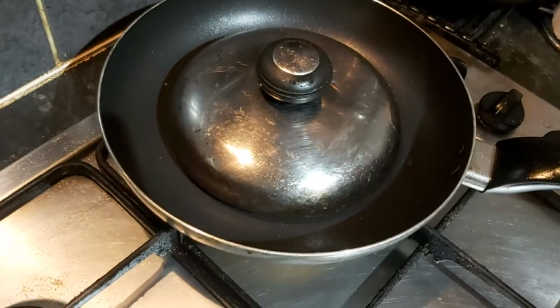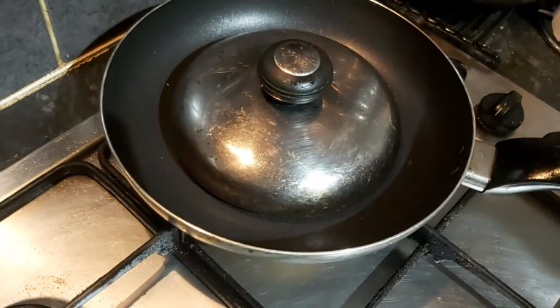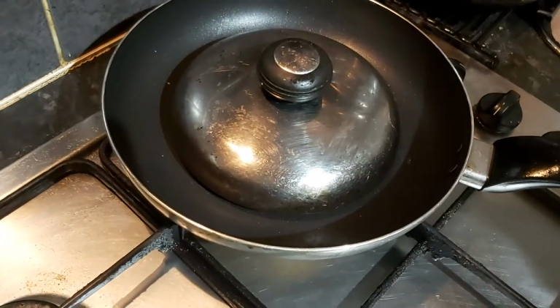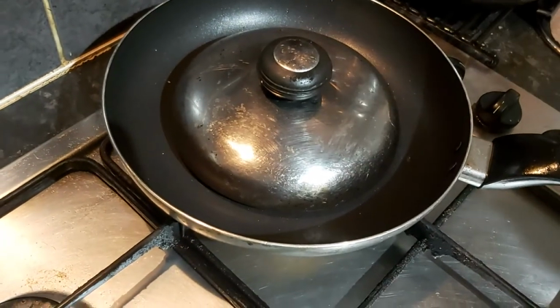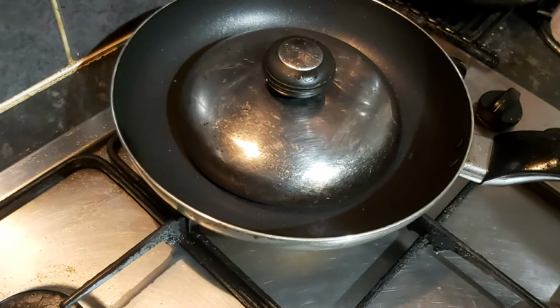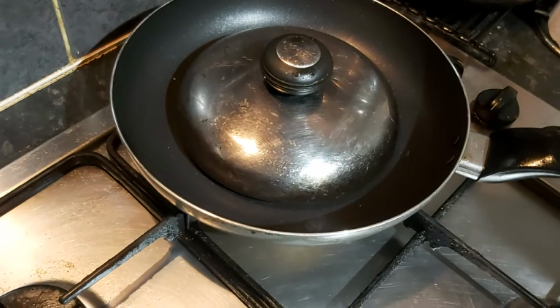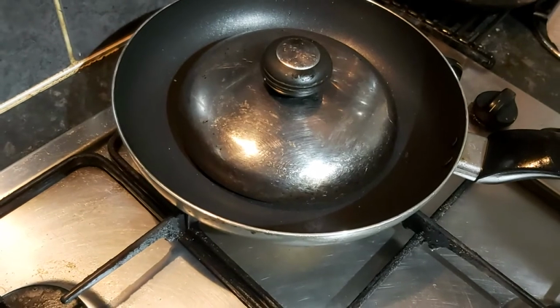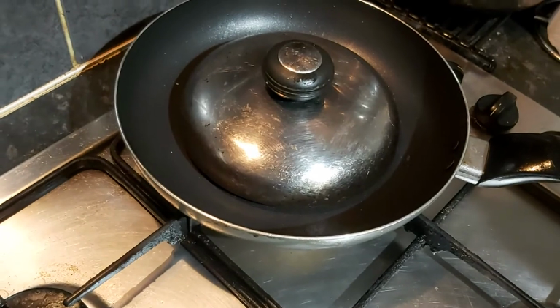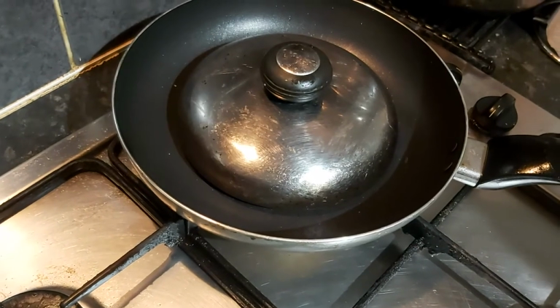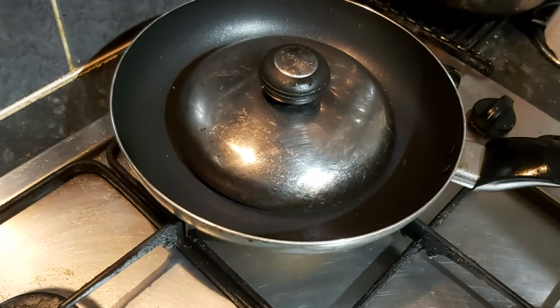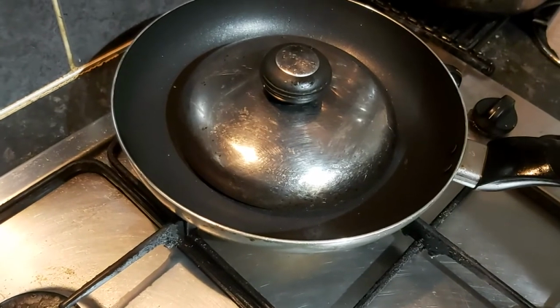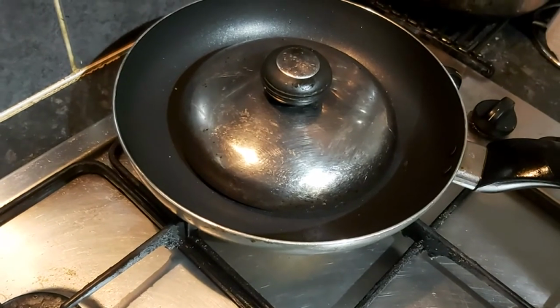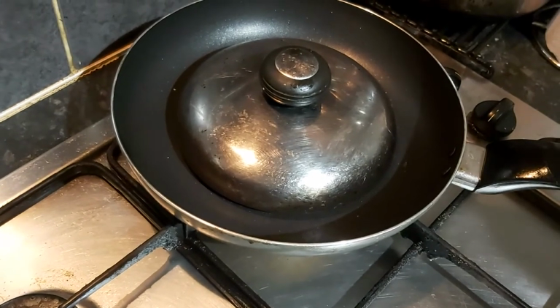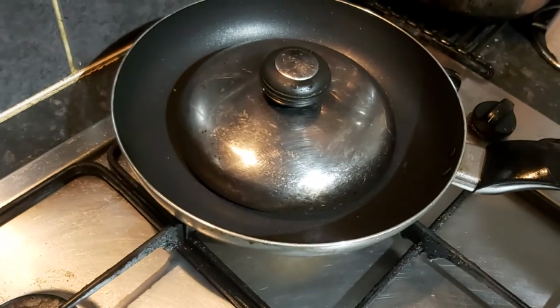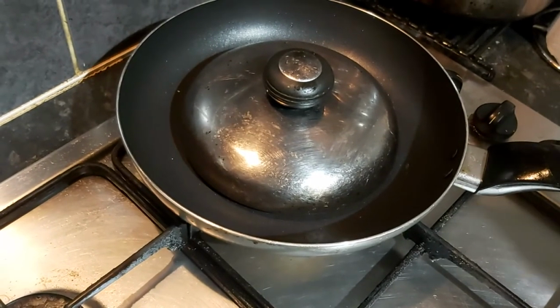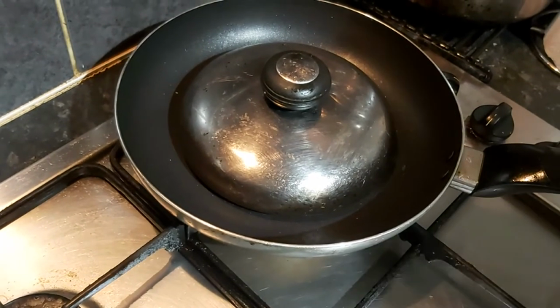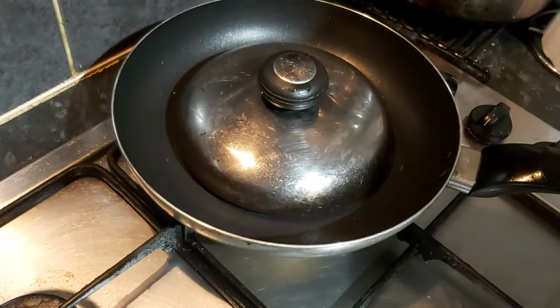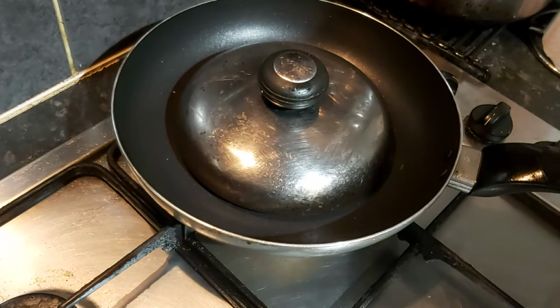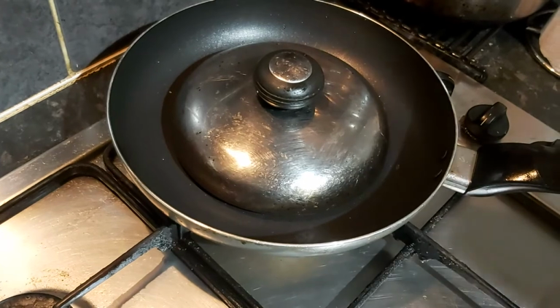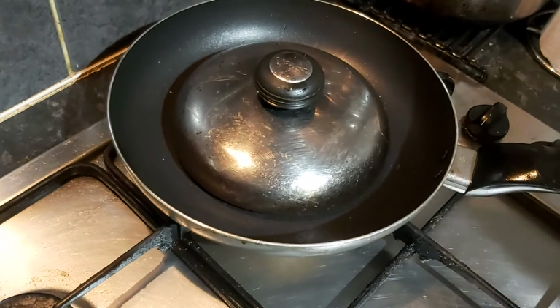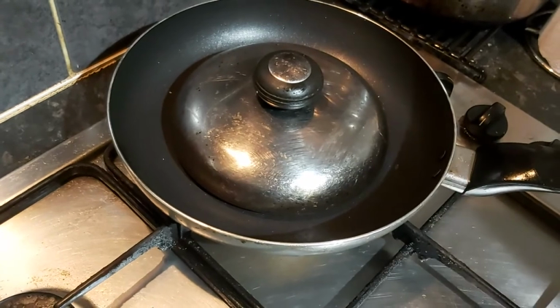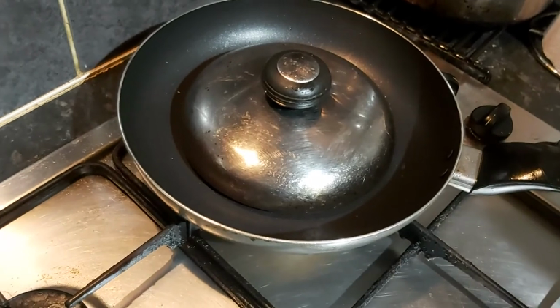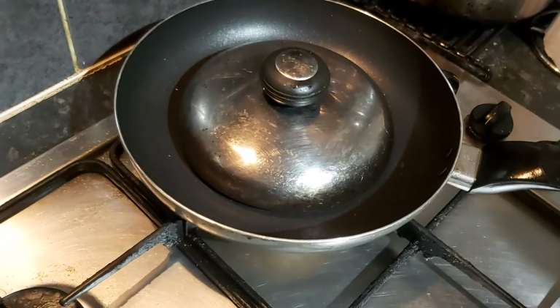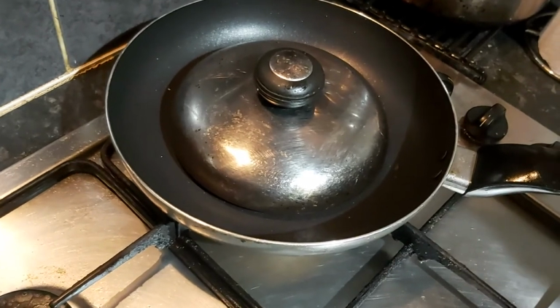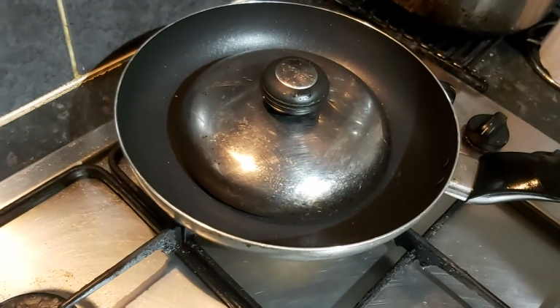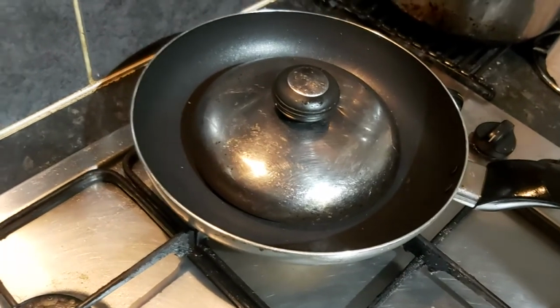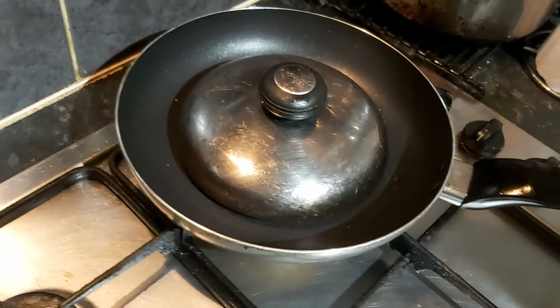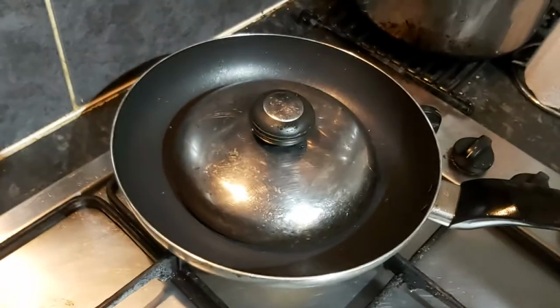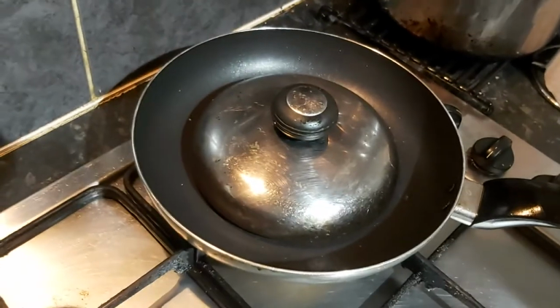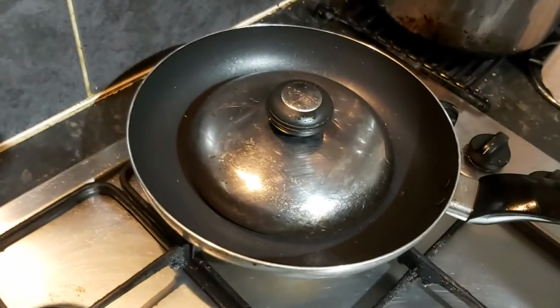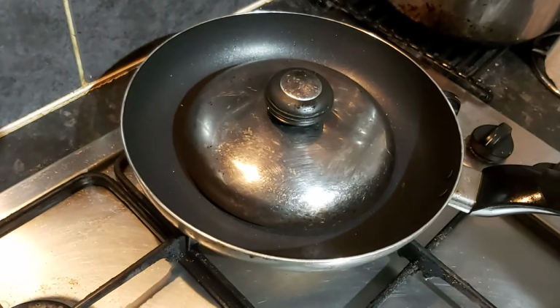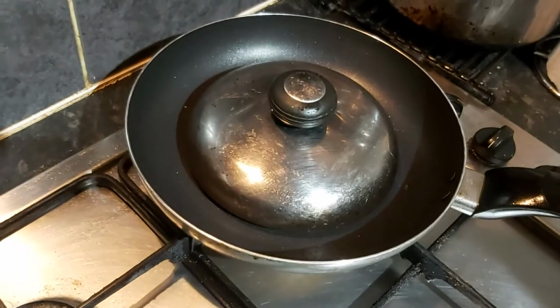I encase it in the lid of a saucepan to keep the heat in and we leave it like that. We're going to give it probably about three minutes. Not a lot to see at the moment, so we'll just pause and come back when it's nearly done.